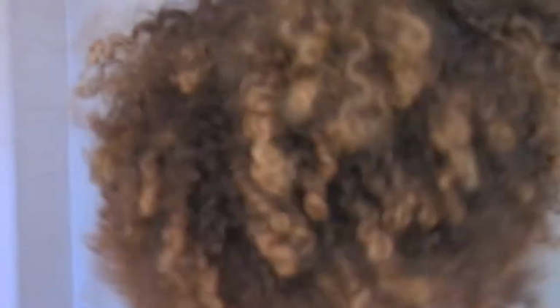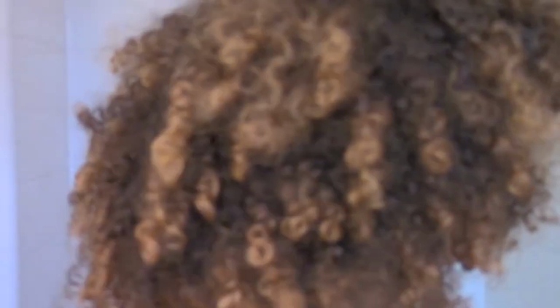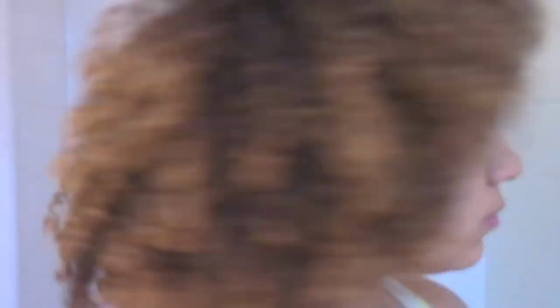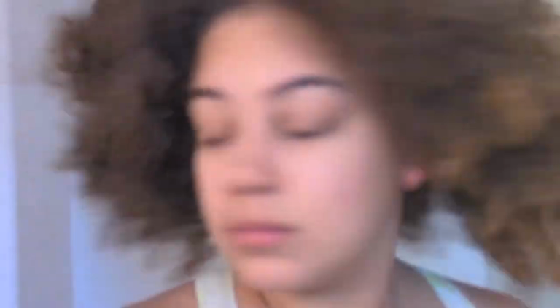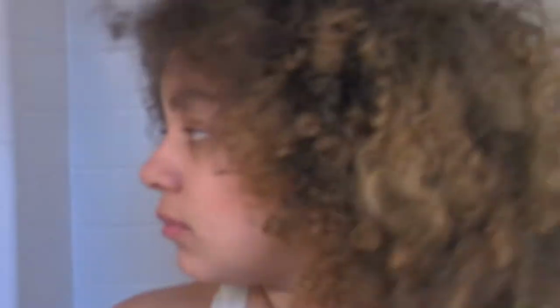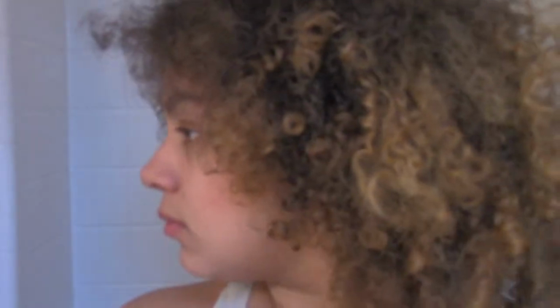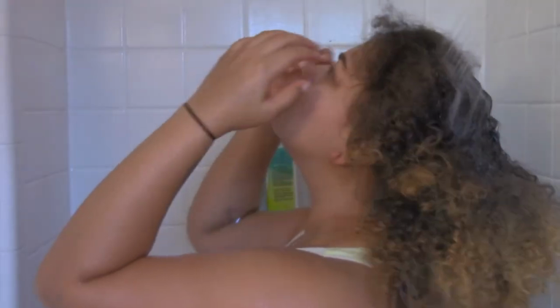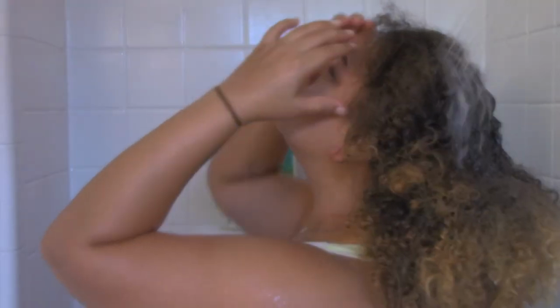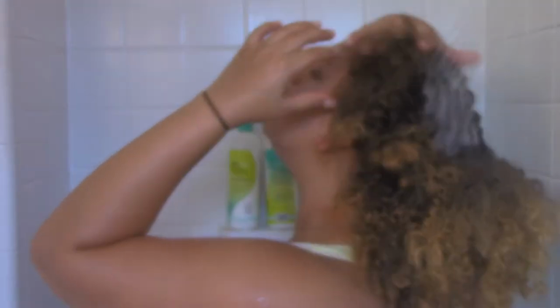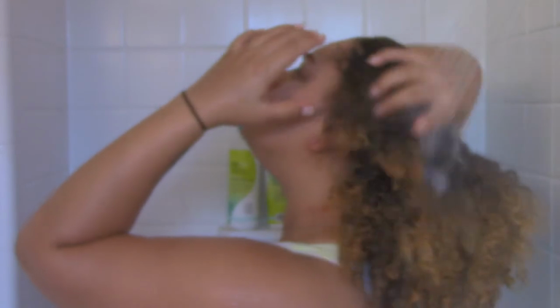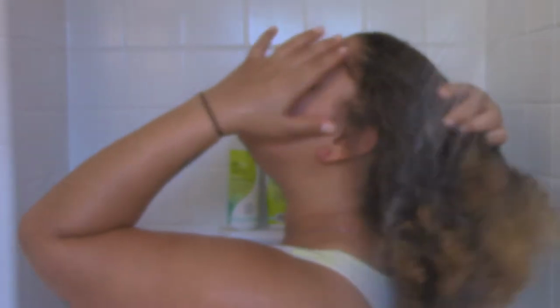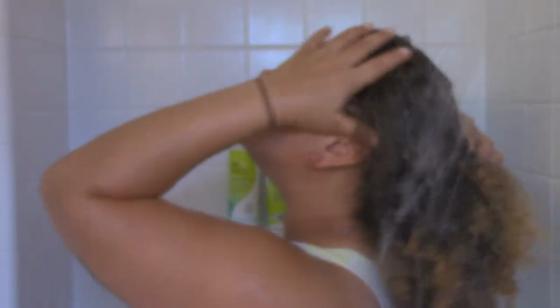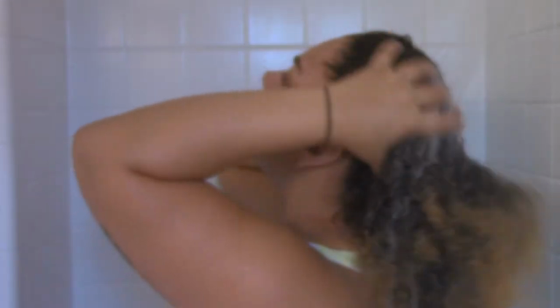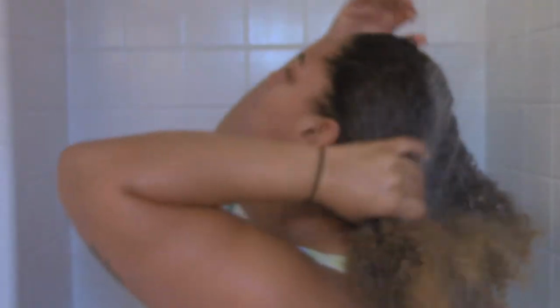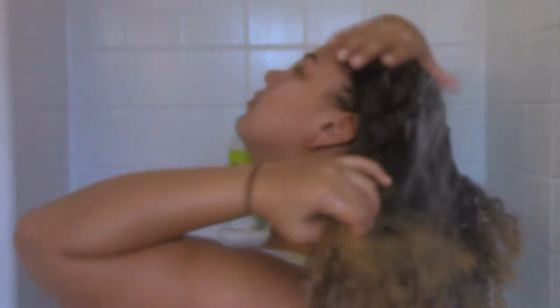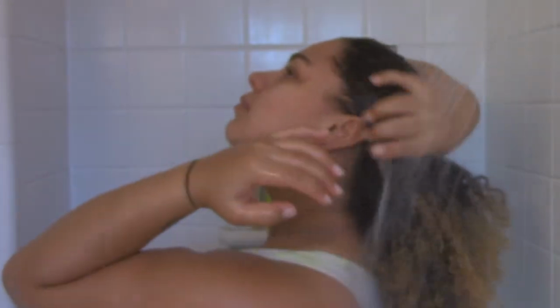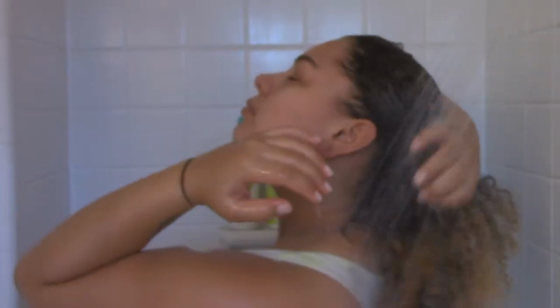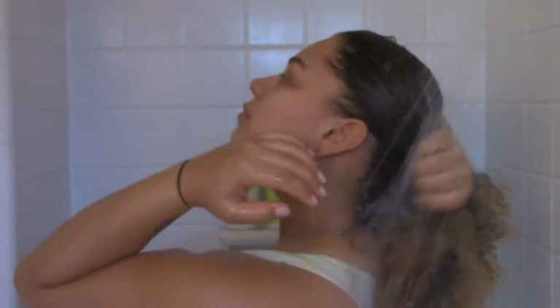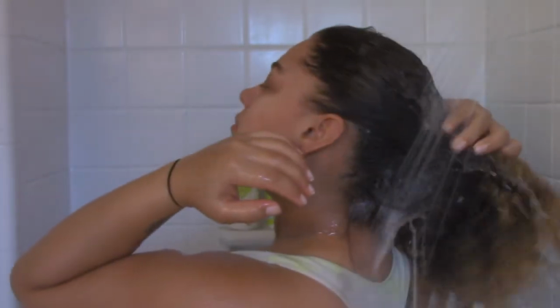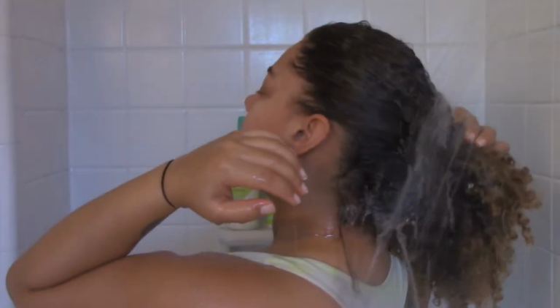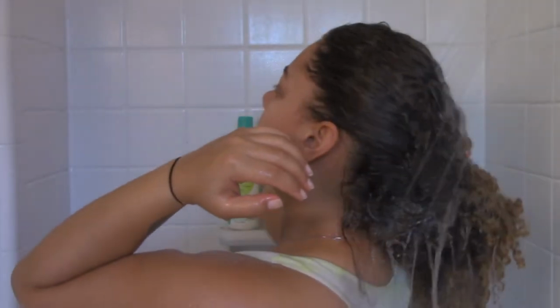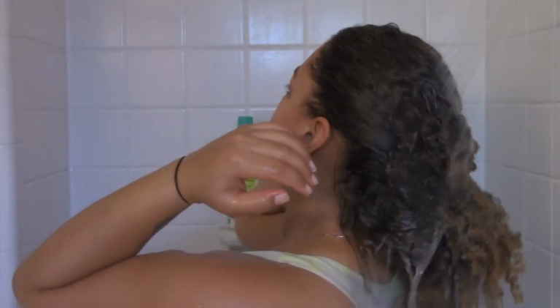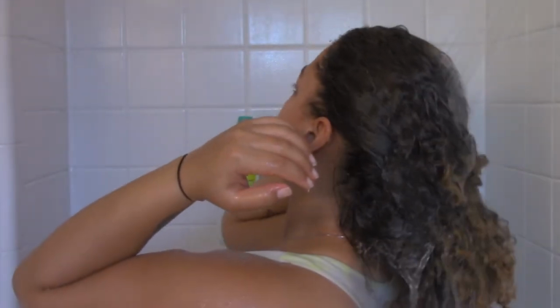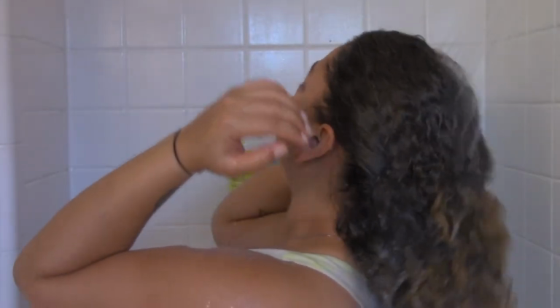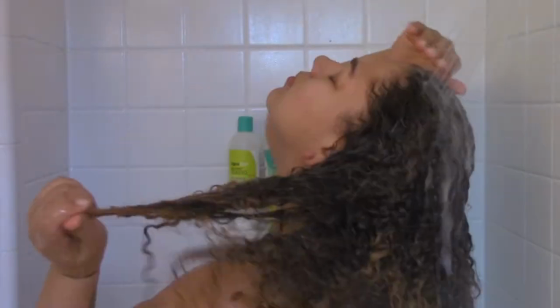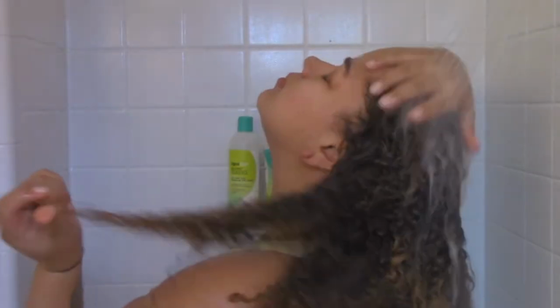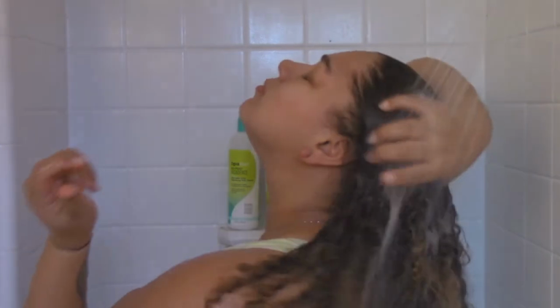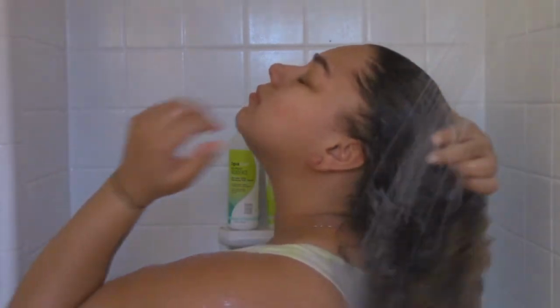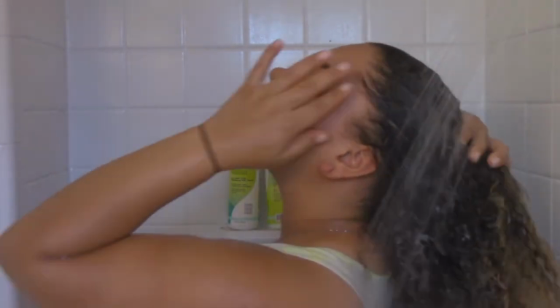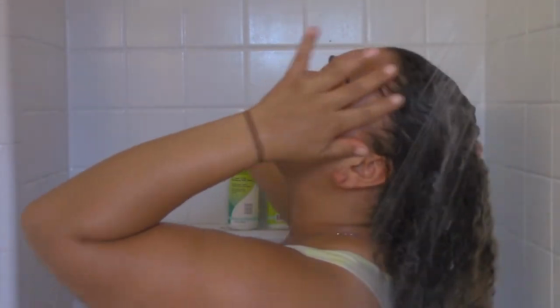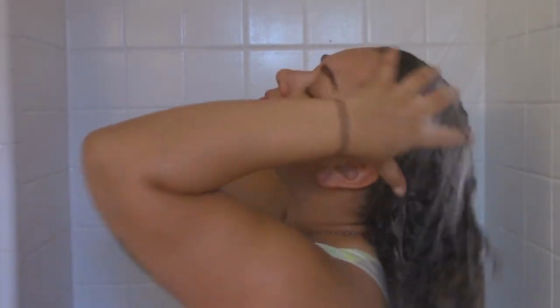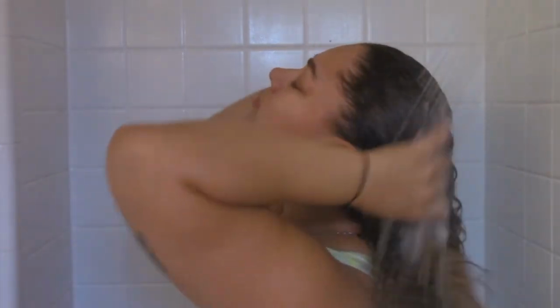So this is the hair that we are starting with — it looks a hot mess, but I'm gonna go ahead and start by running some cool water on my hair to loosen it up before I put any product in it.